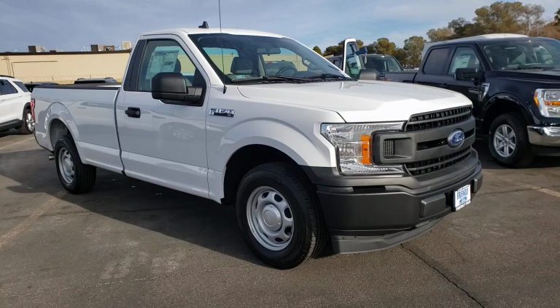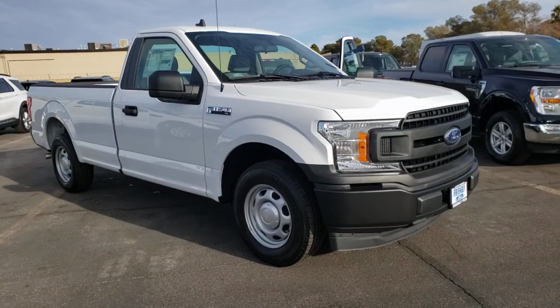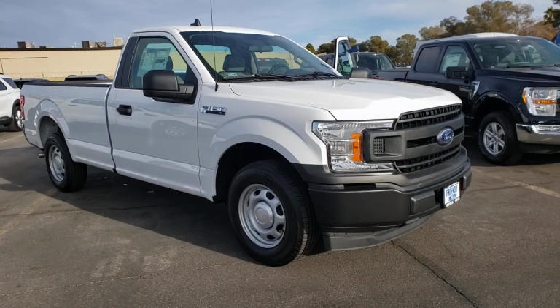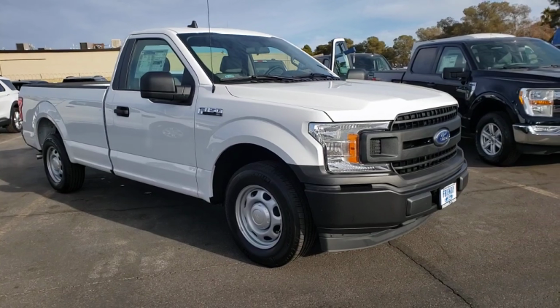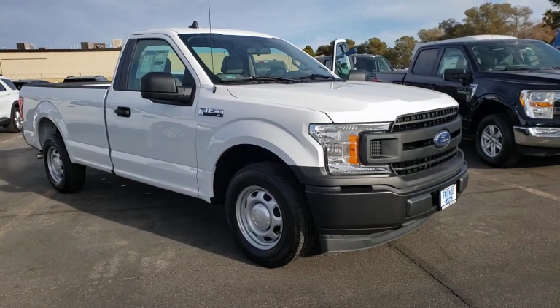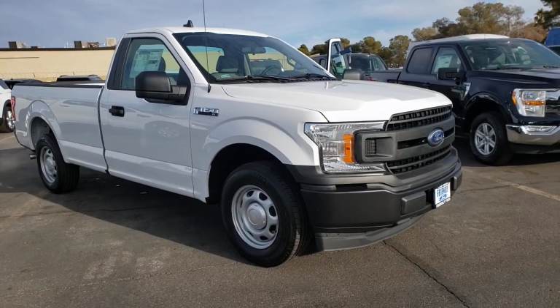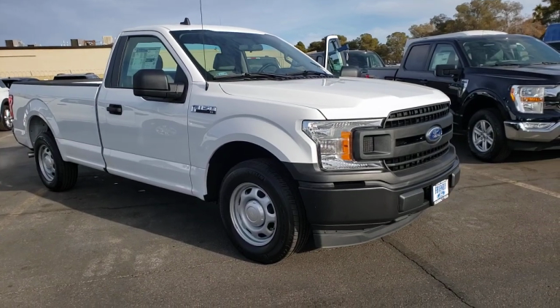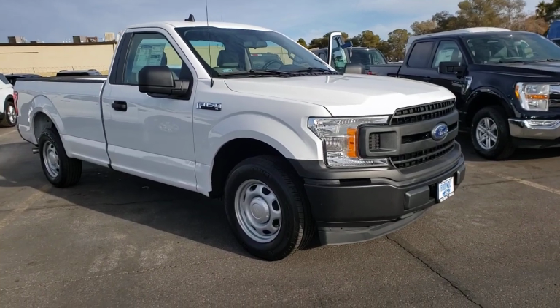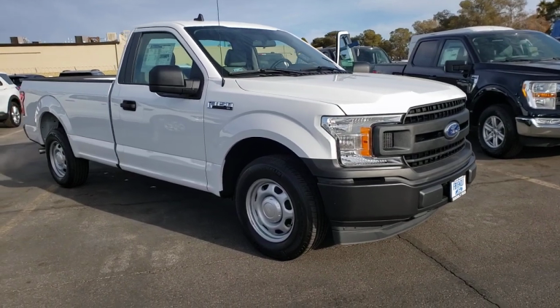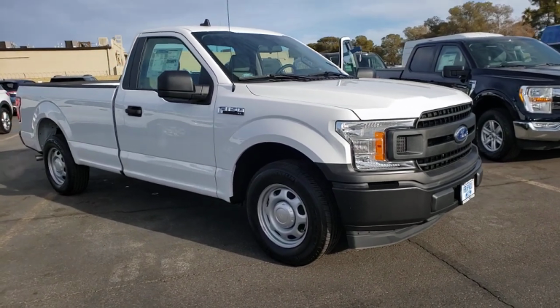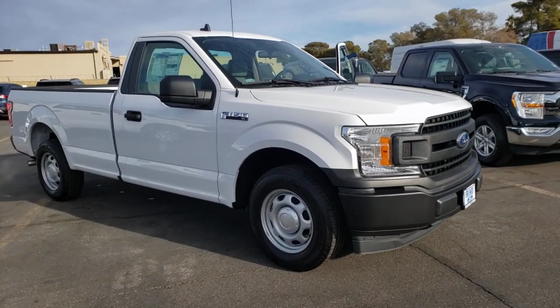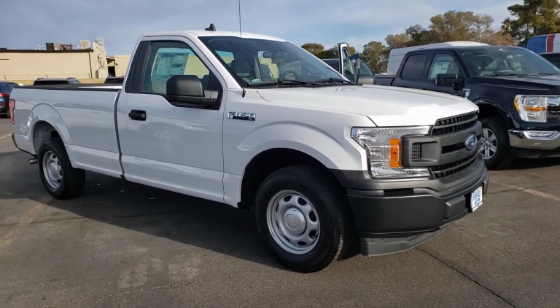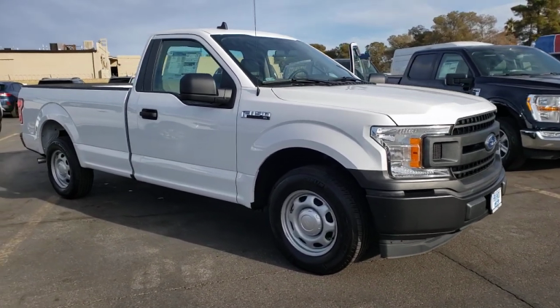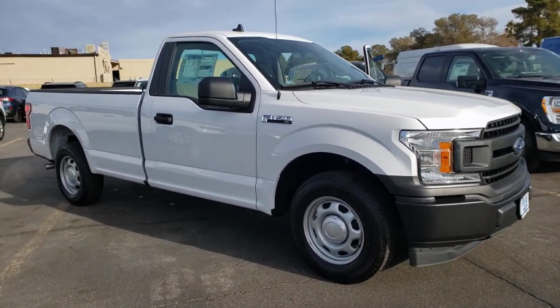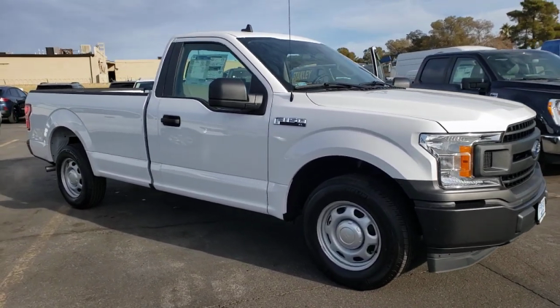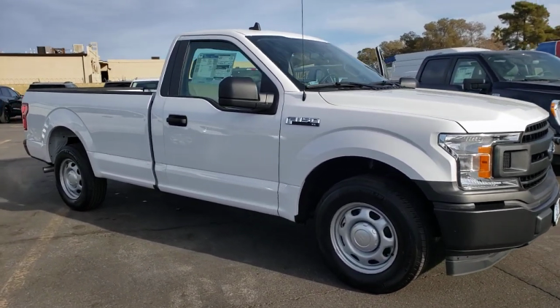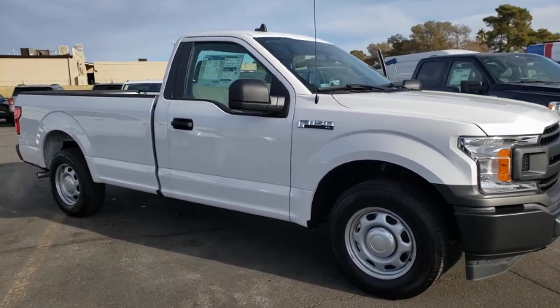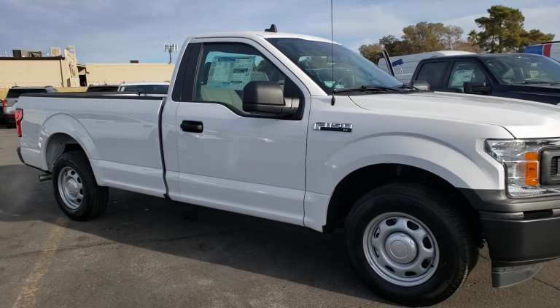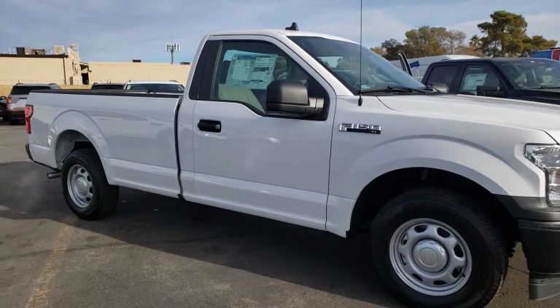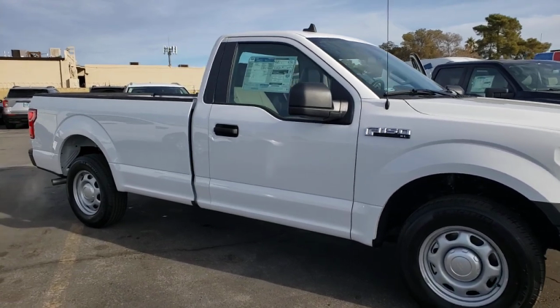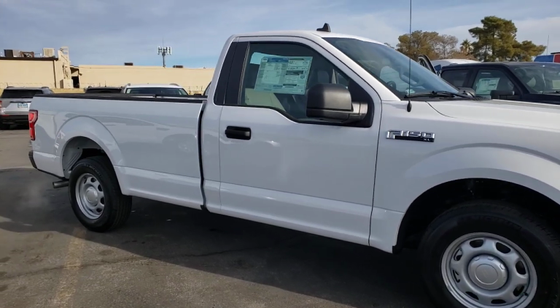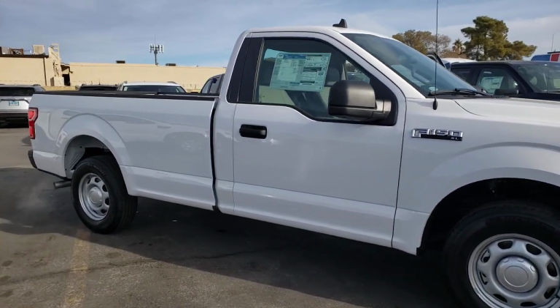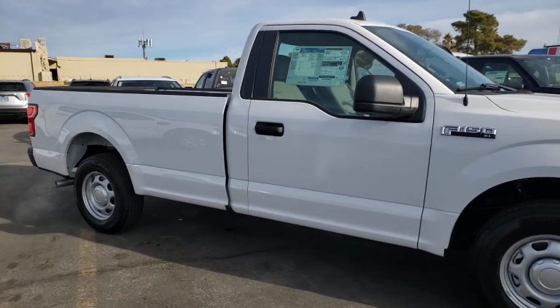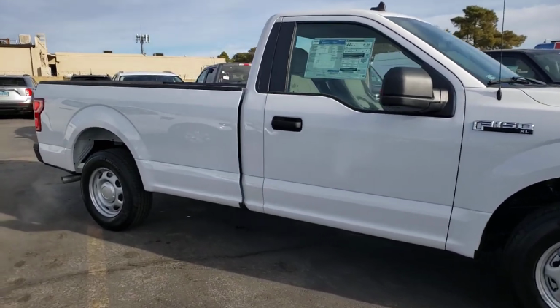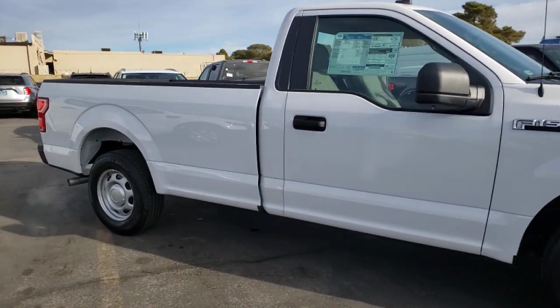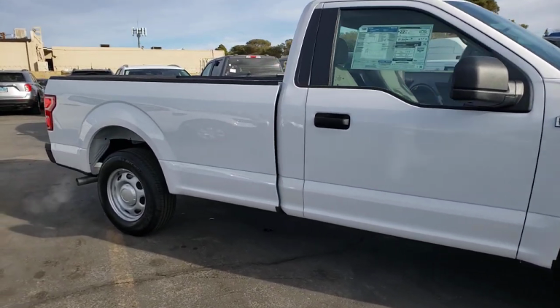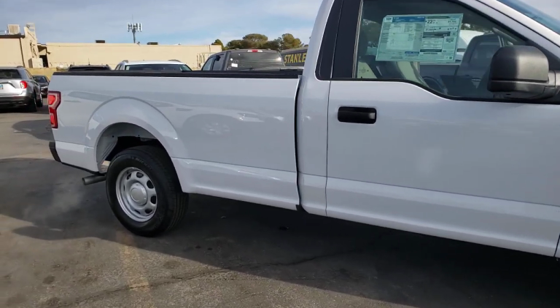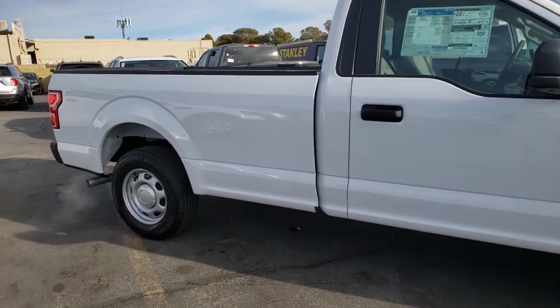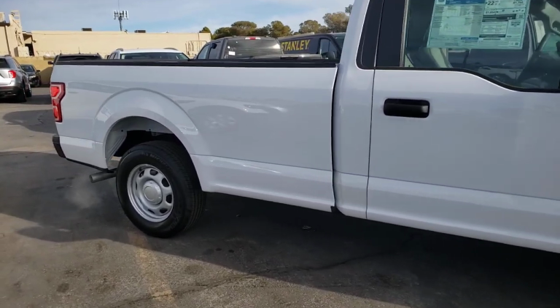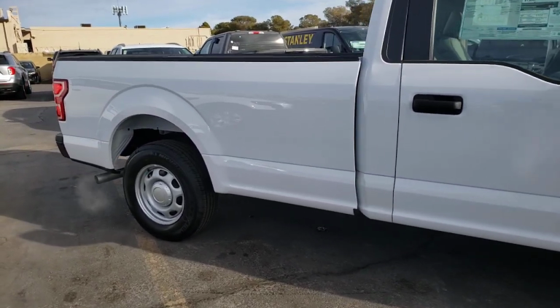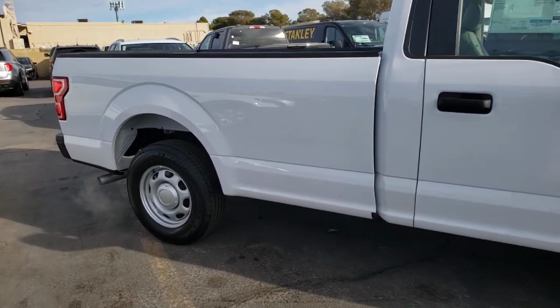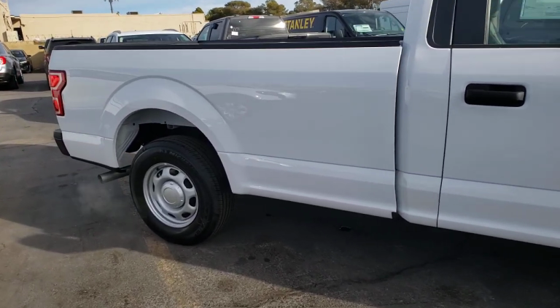Can you see yourself in the 2020 Ford F-150? This rugged F-150 is ready for work, off-roading, or a little R&R.